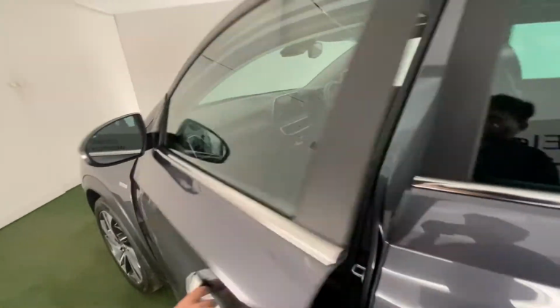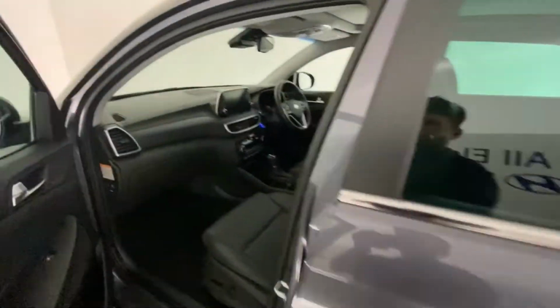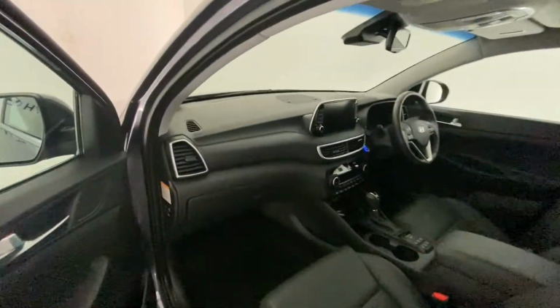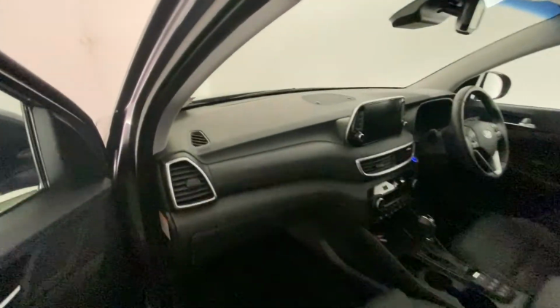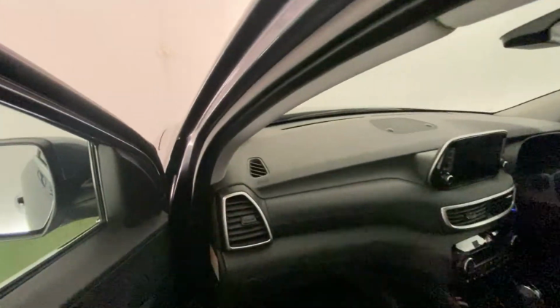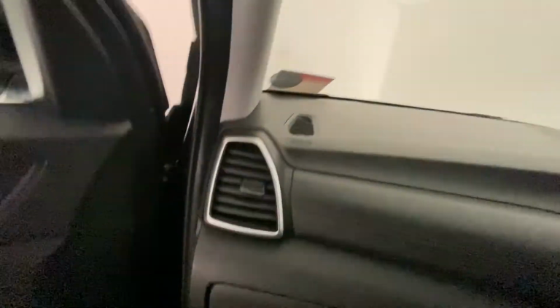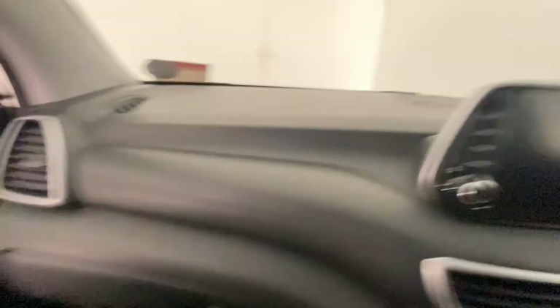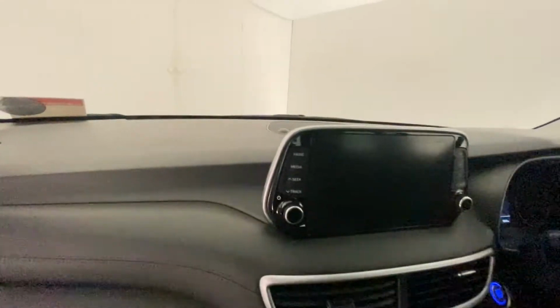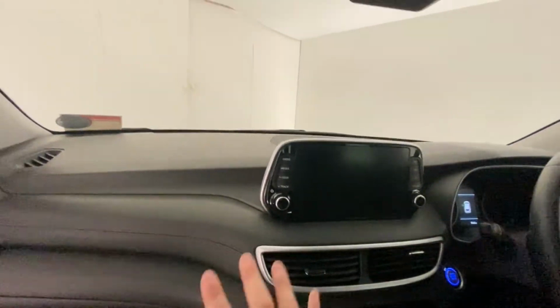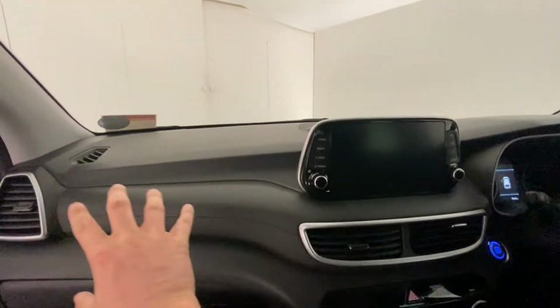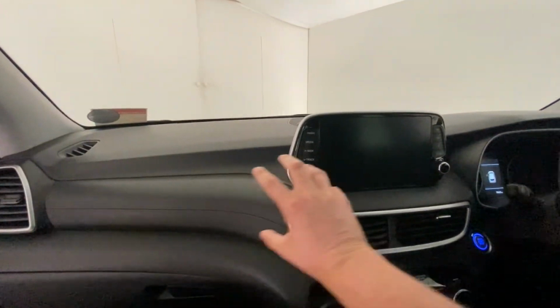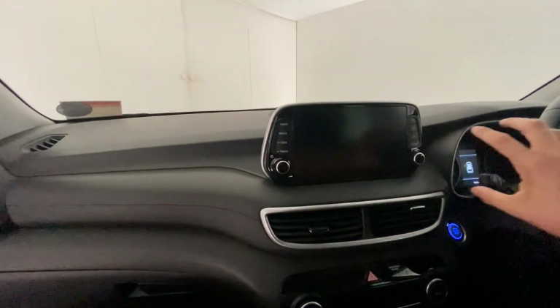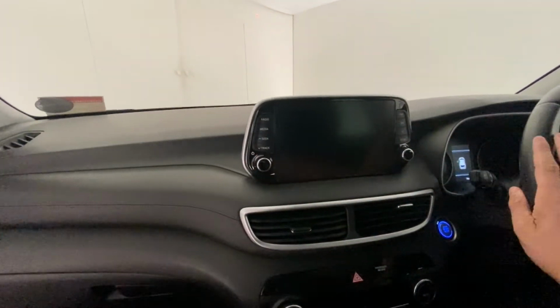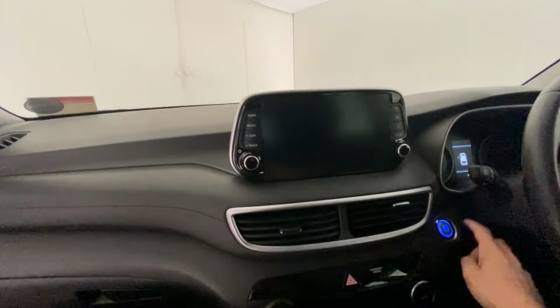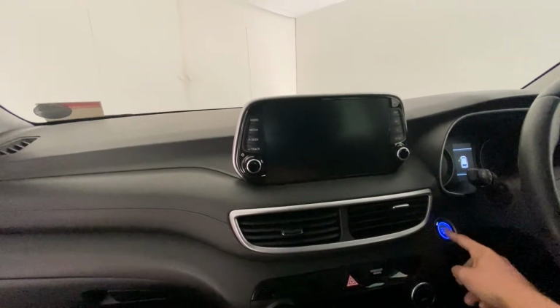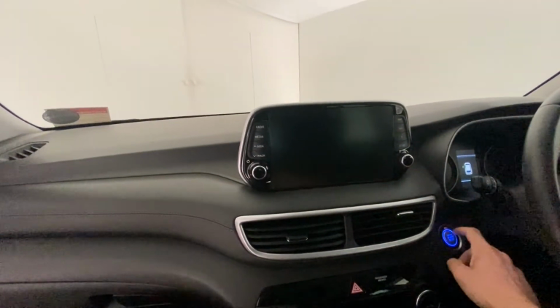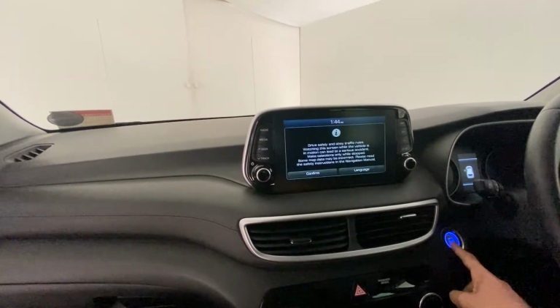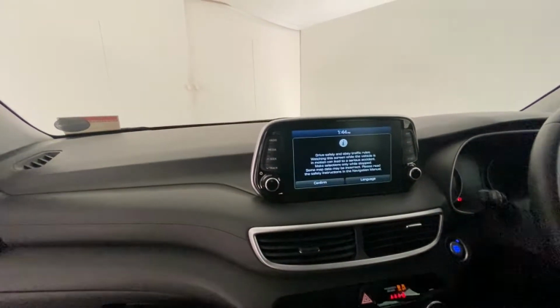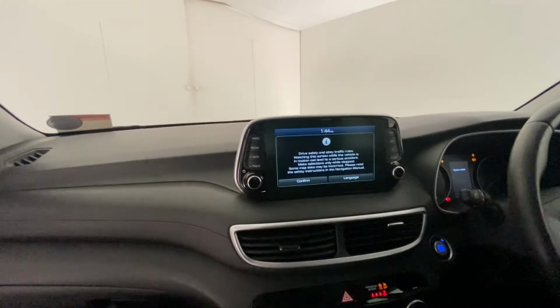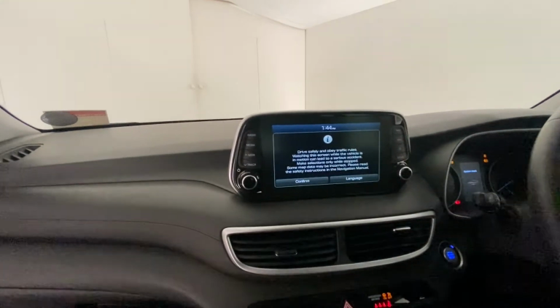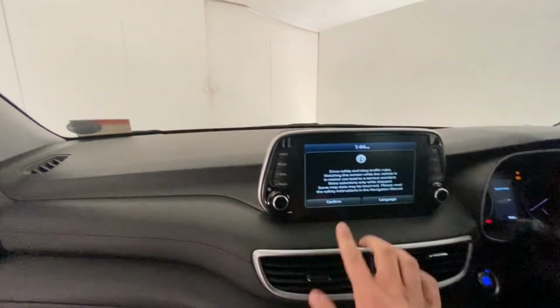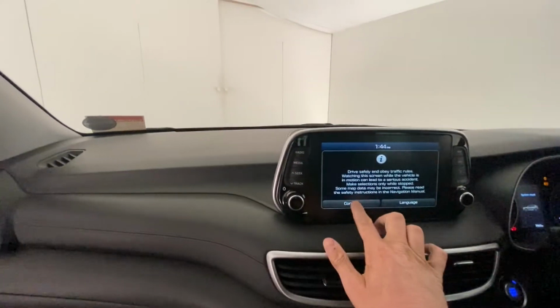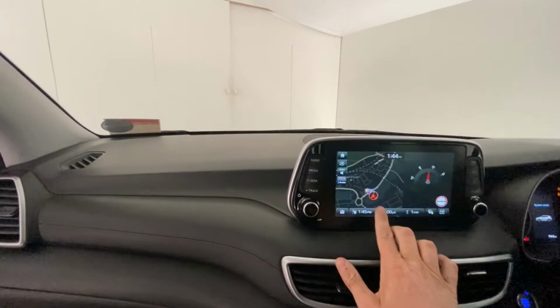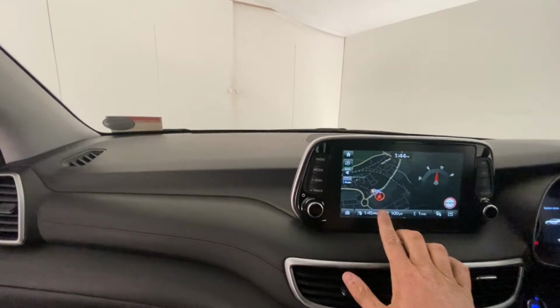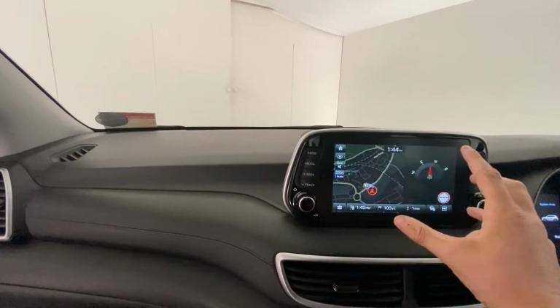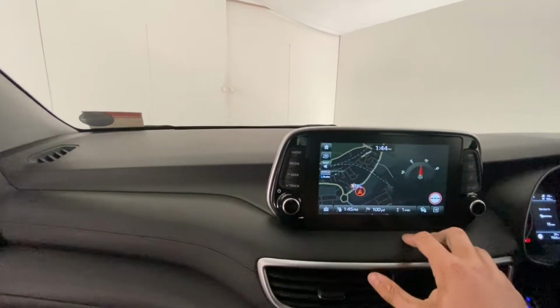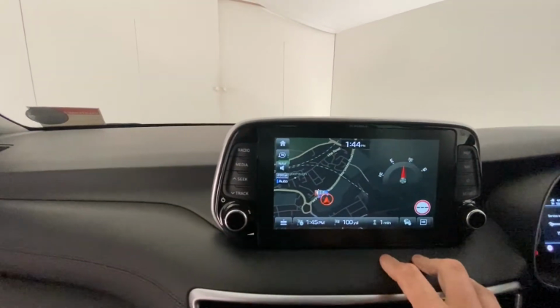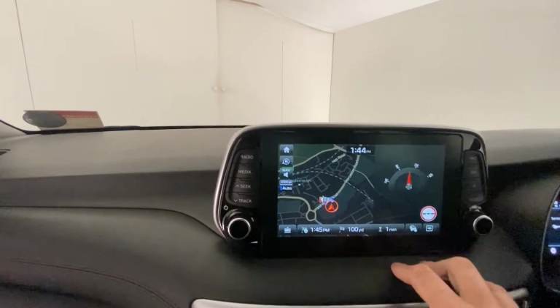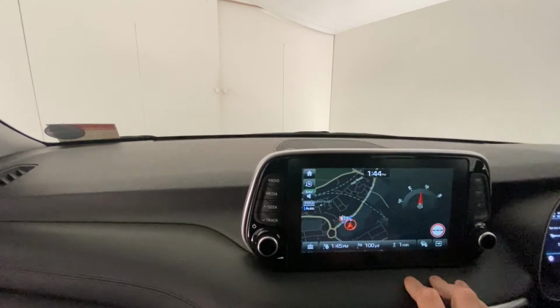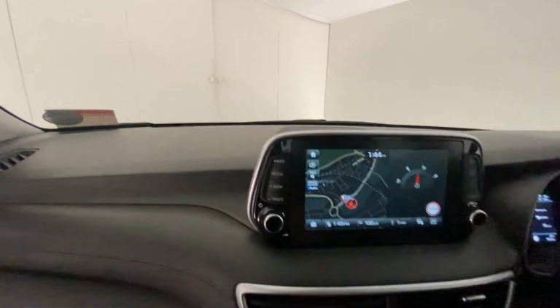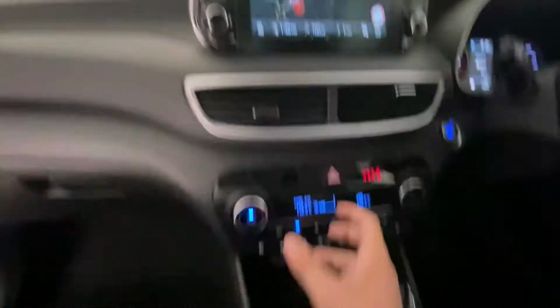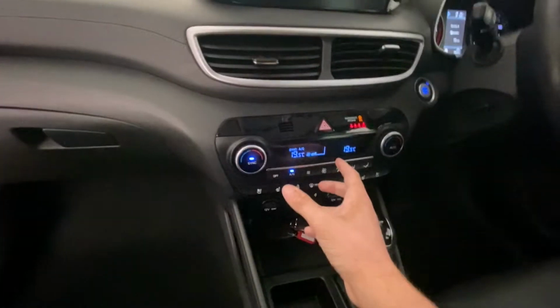Taking a closer look inside, you can see a nice, stylish, sophisticated look. It has sat nav and also climate control.